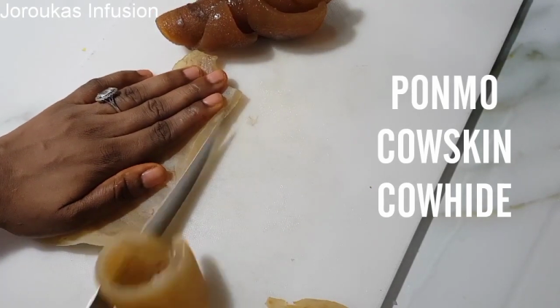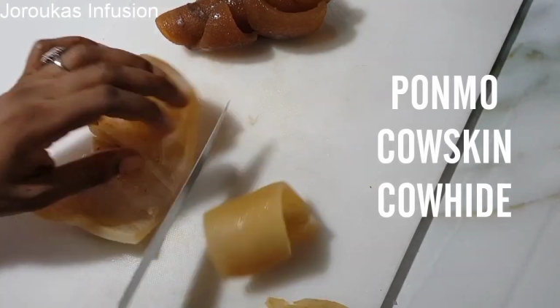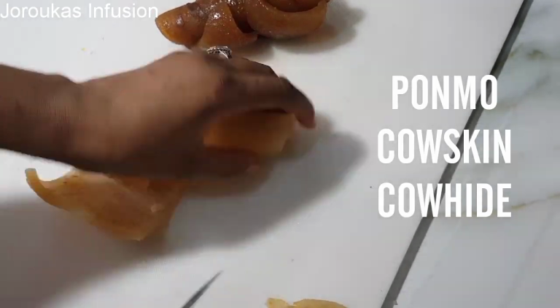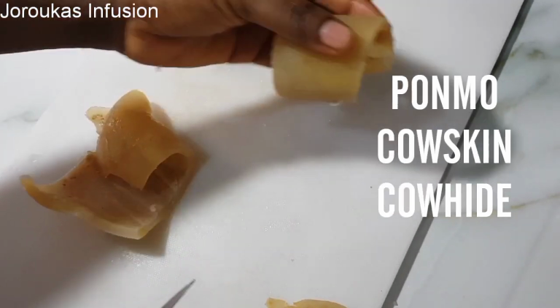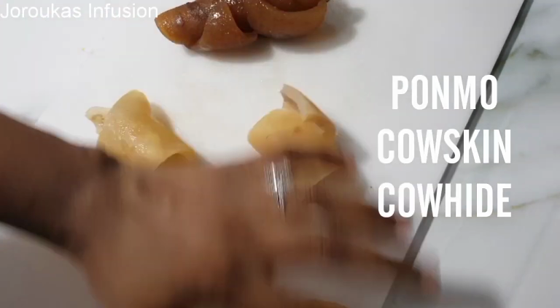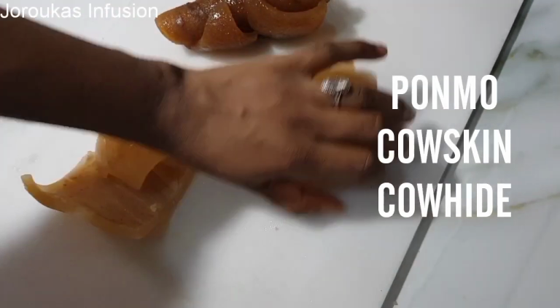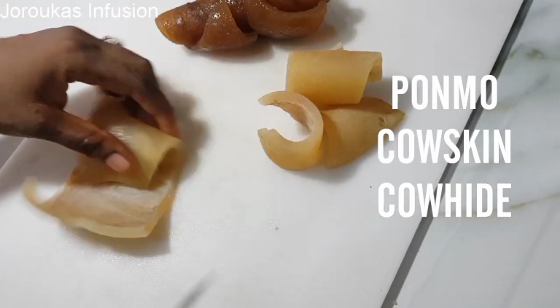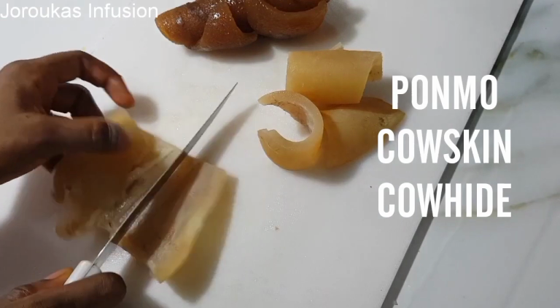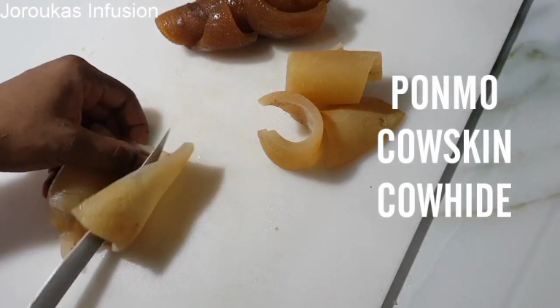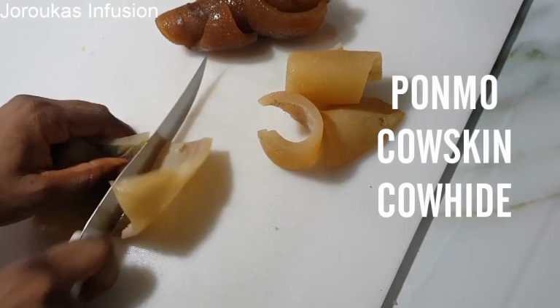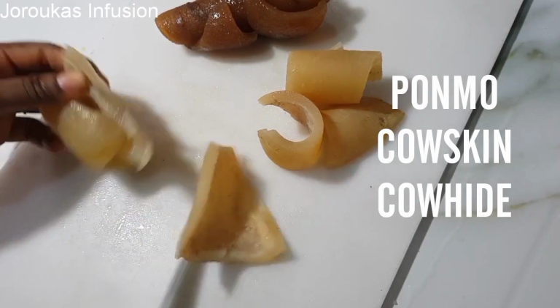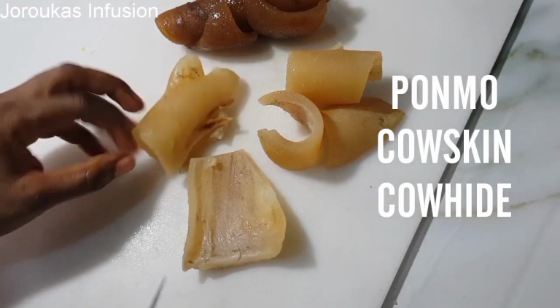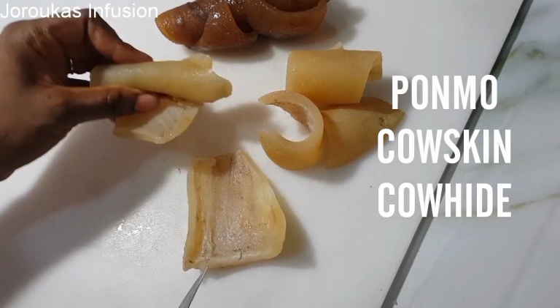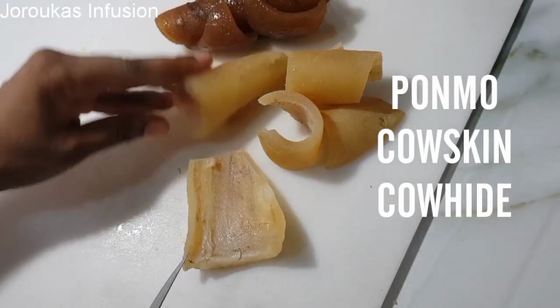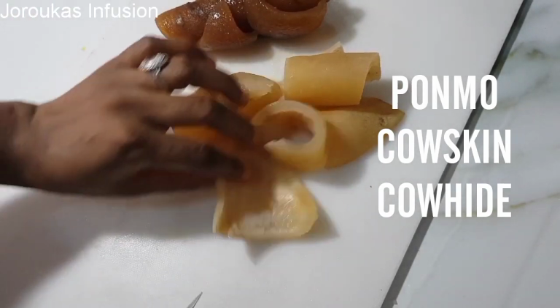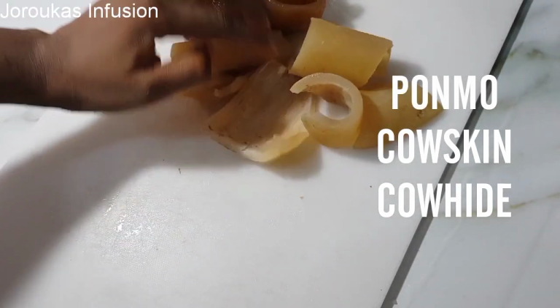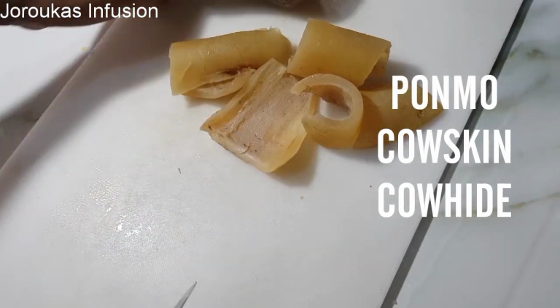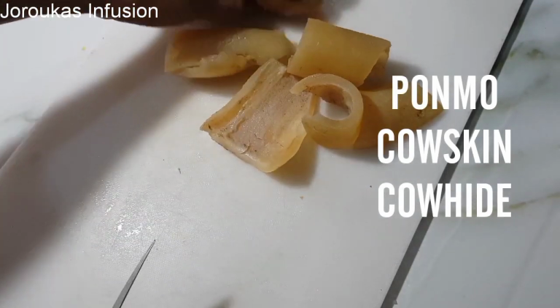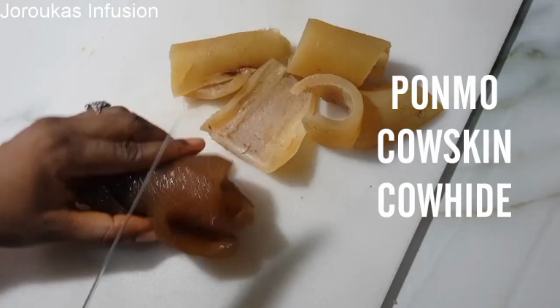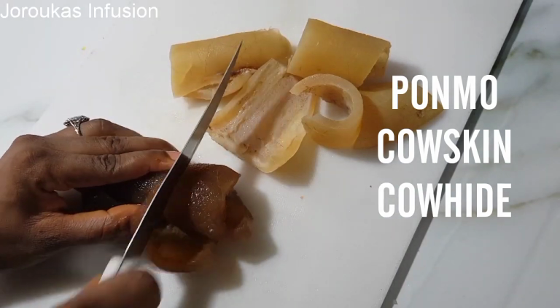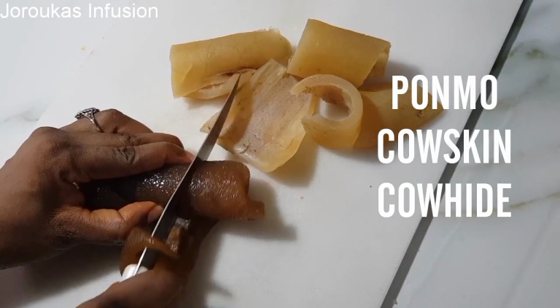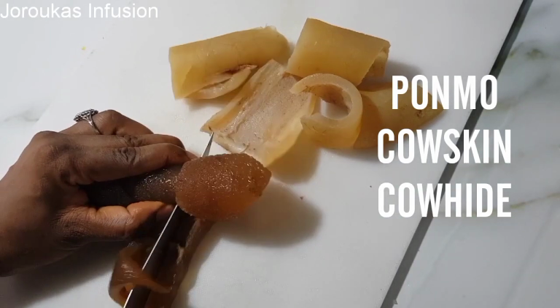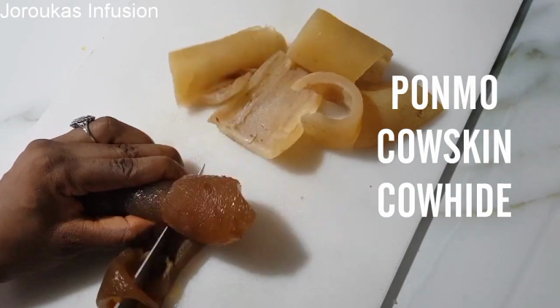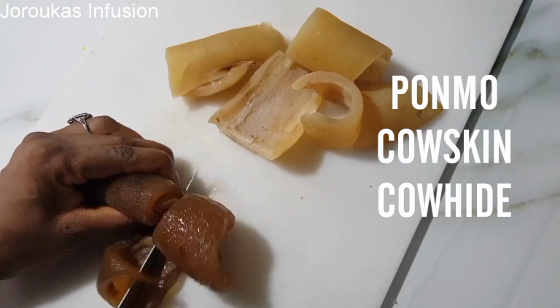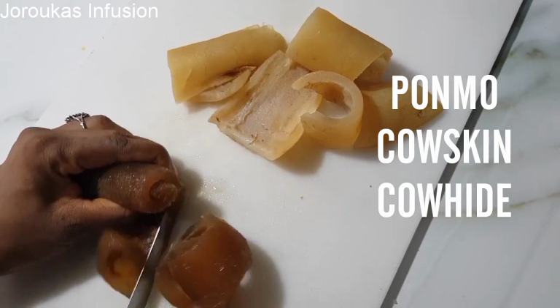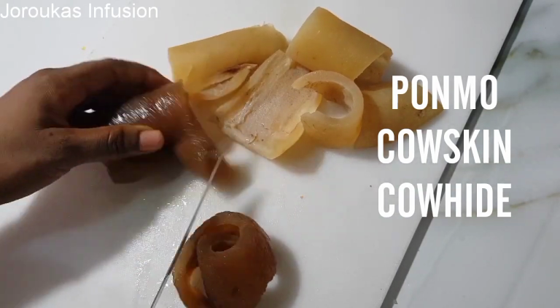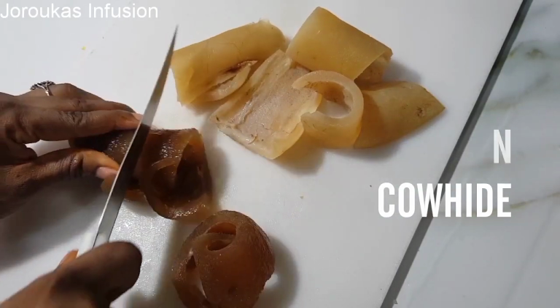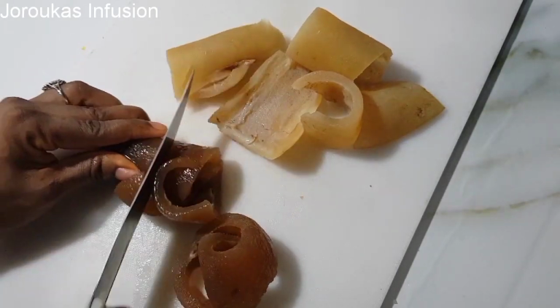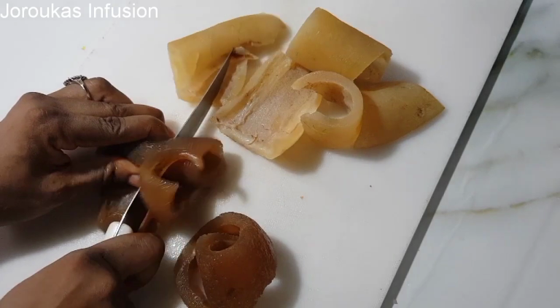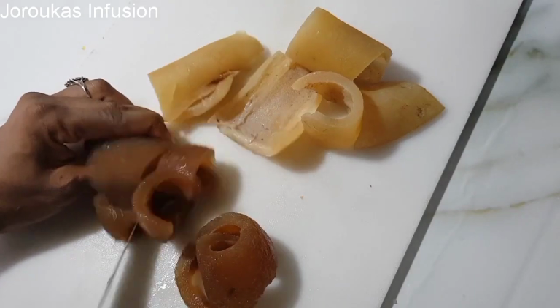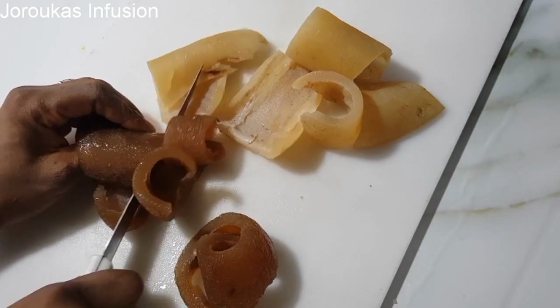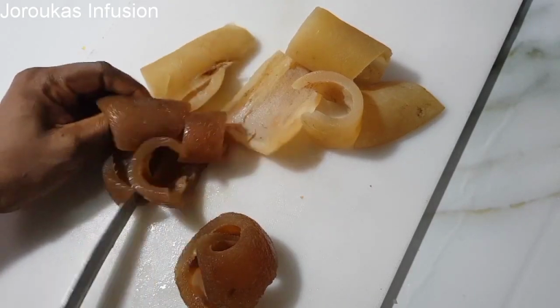Hello, I'm back with another one. If you're new to my channel, welcome — please hit the subscribe button and the notification bell so you never miss a clip. Today we are making more, and it's going to be perfect.